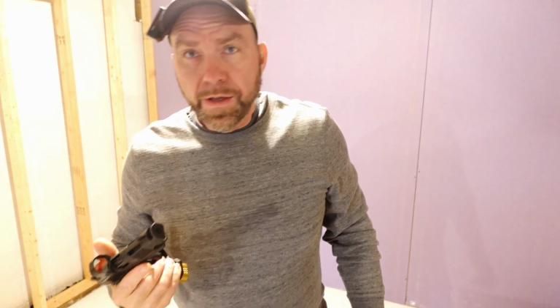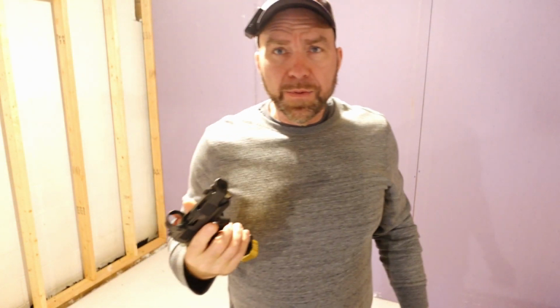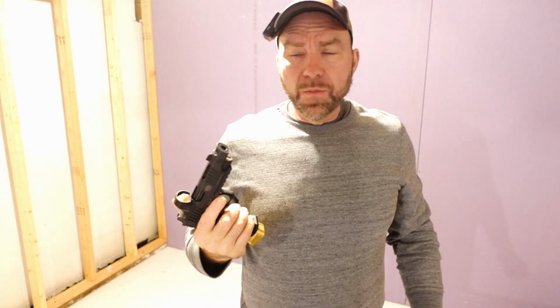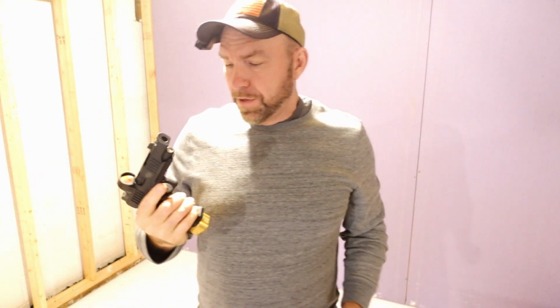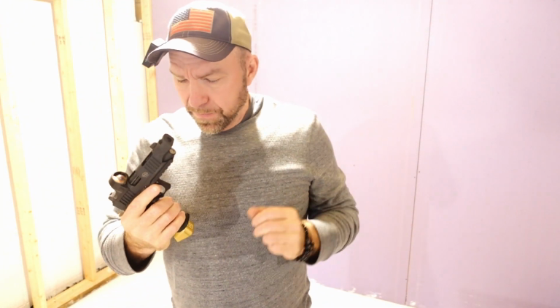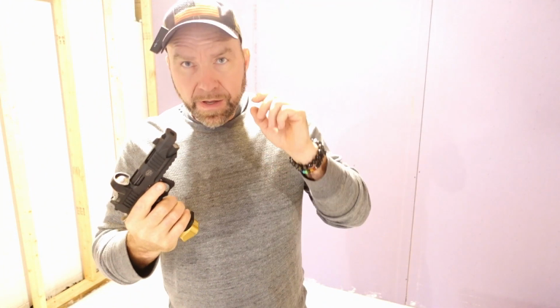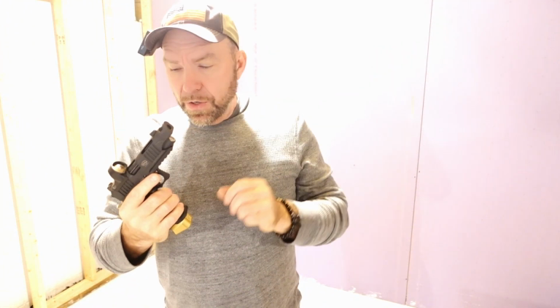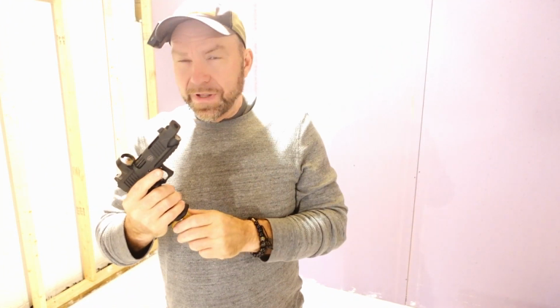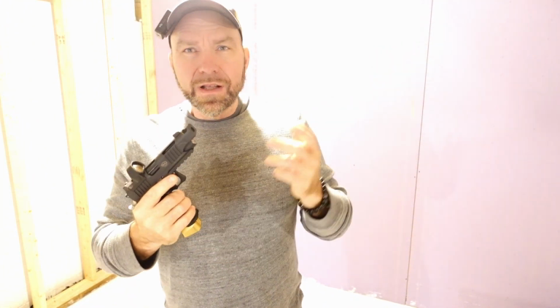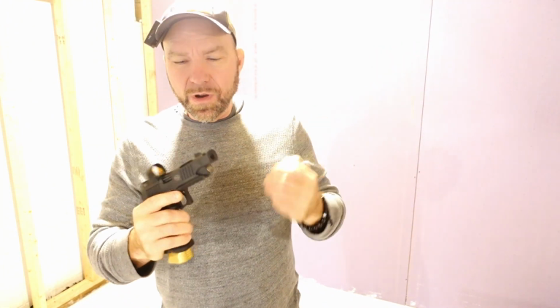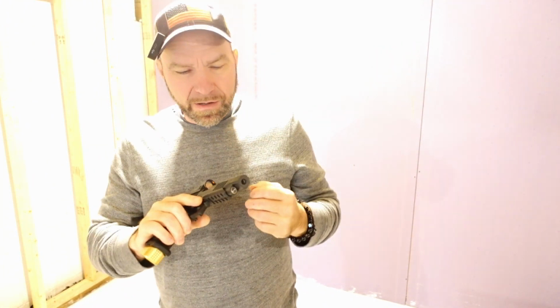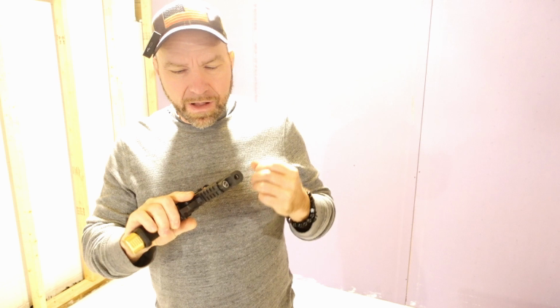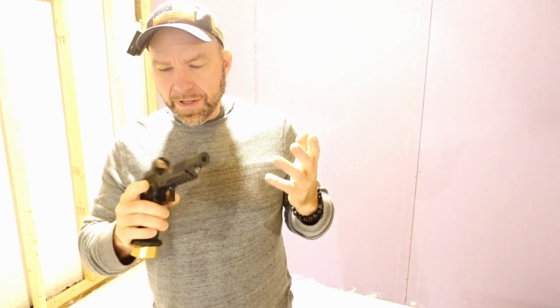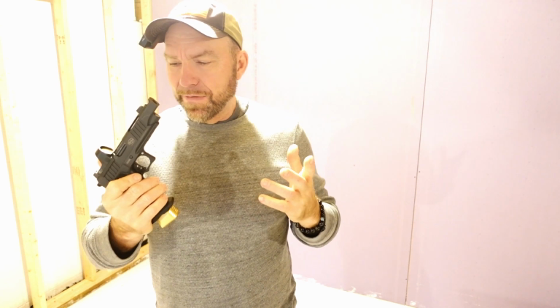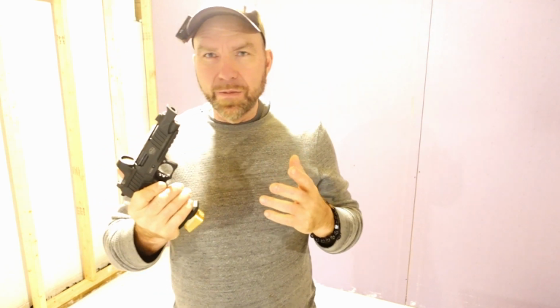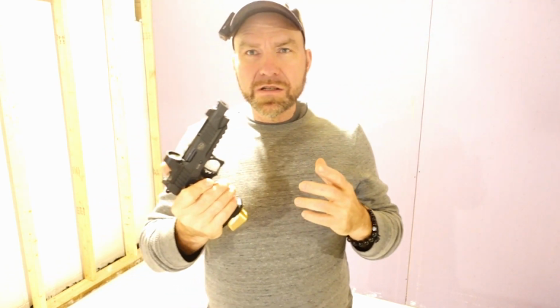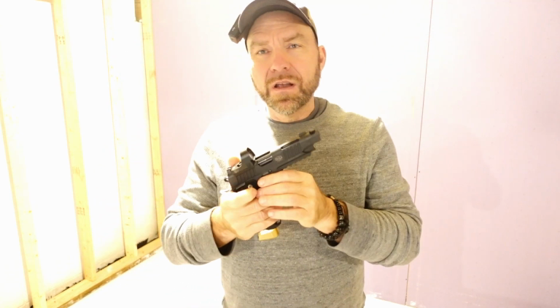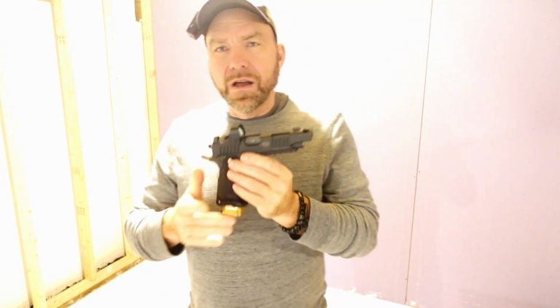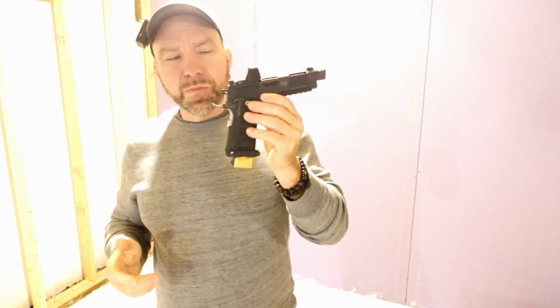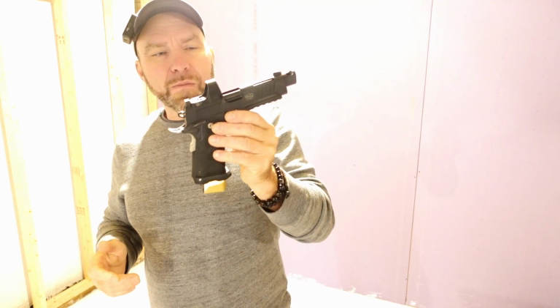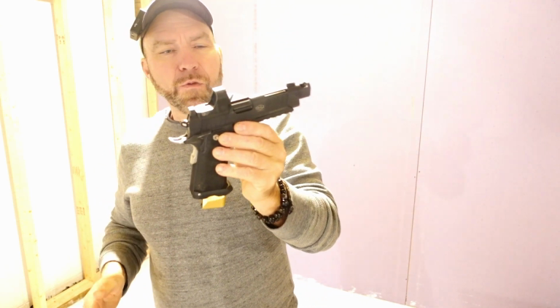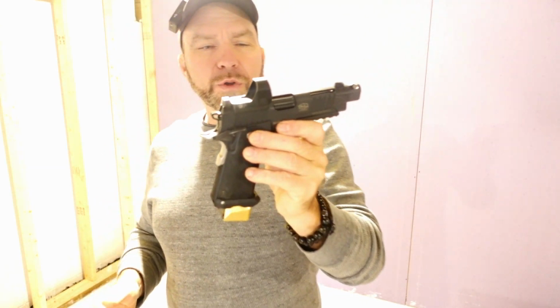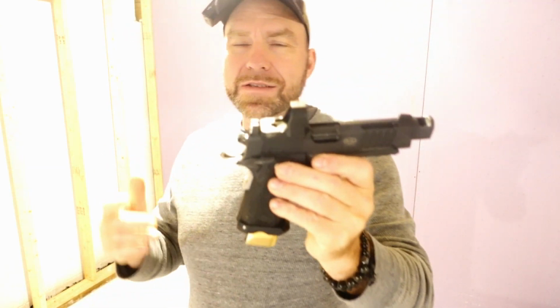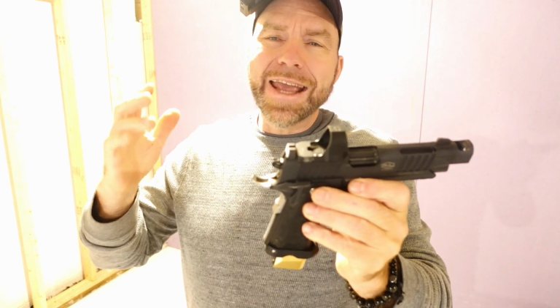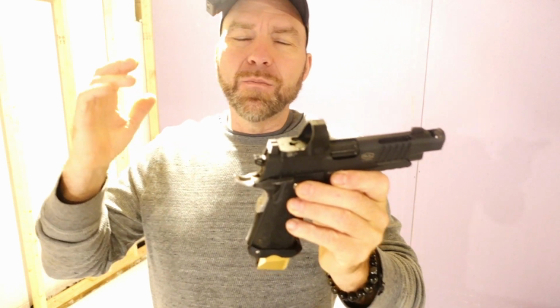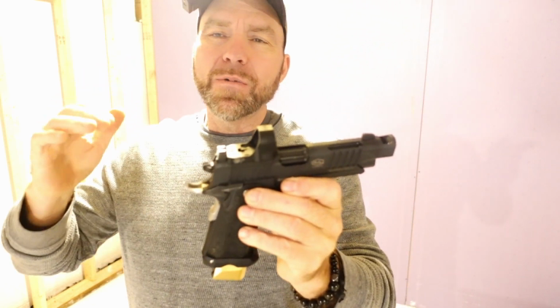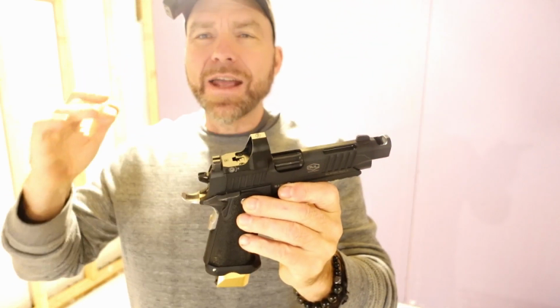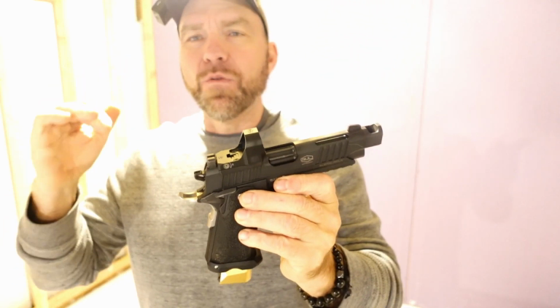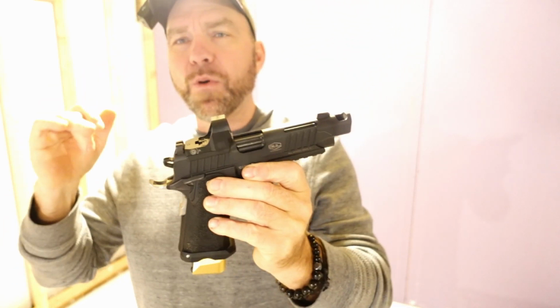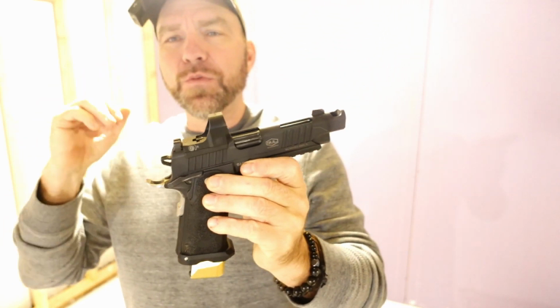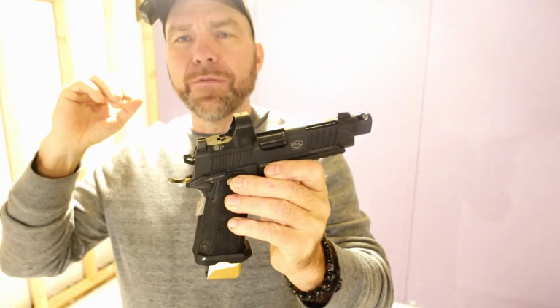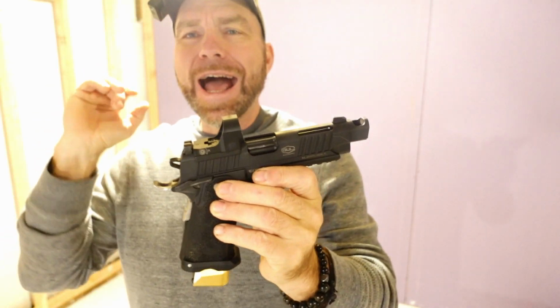Hi everybody, Baldnick Ears here. Today we're going to talk about a little underrated gun I have in my arsenal.